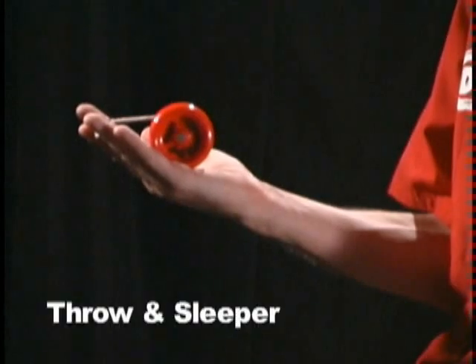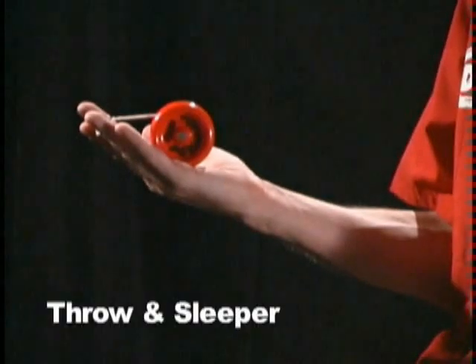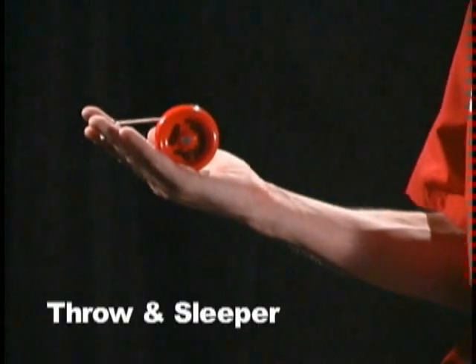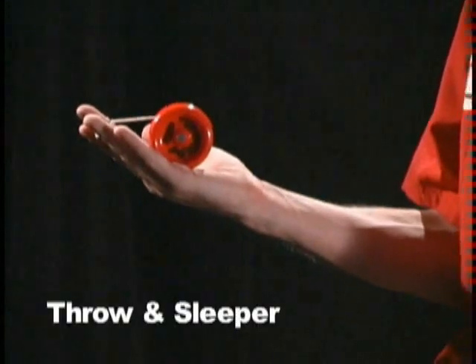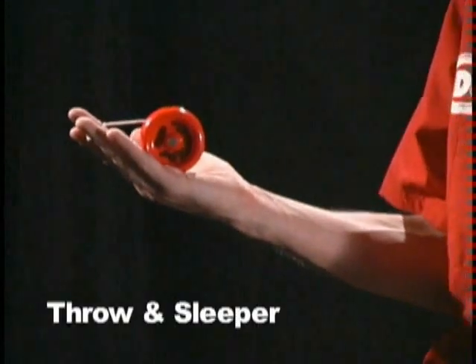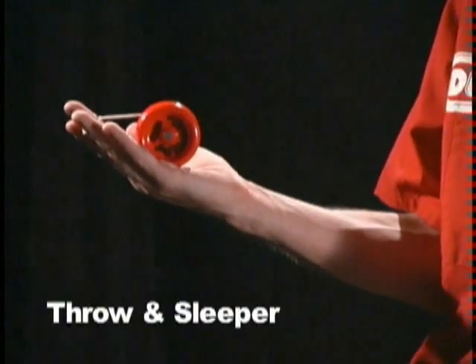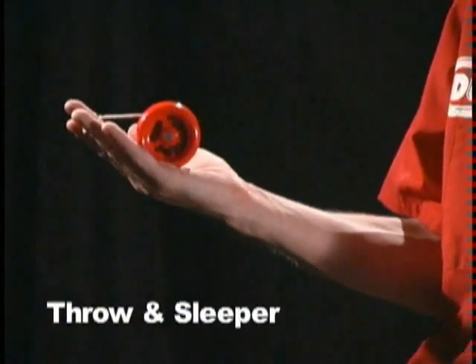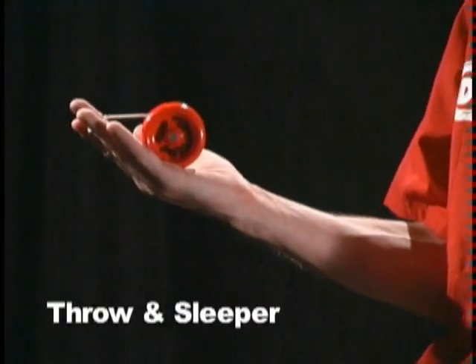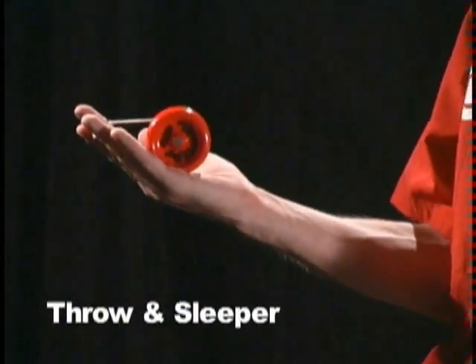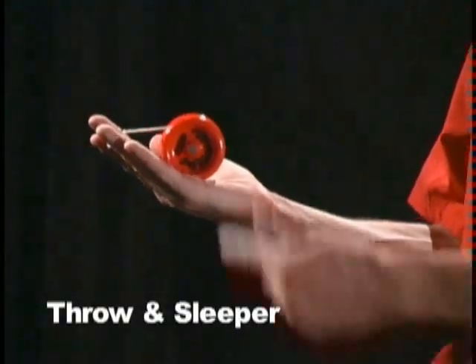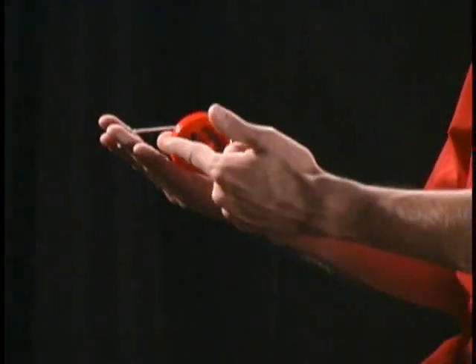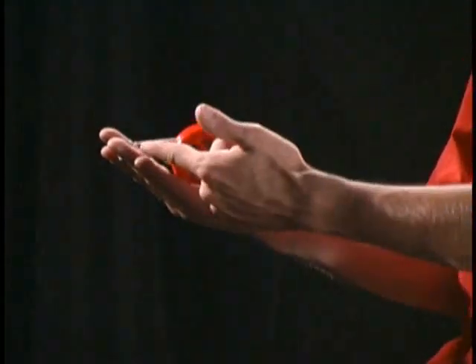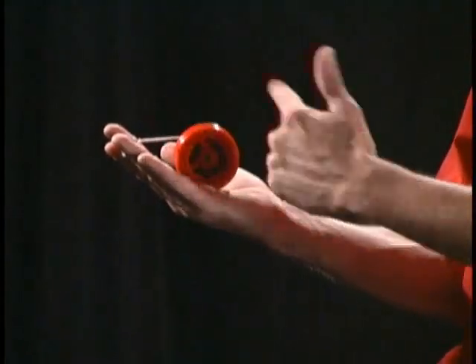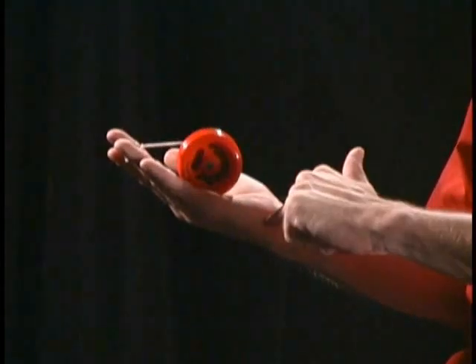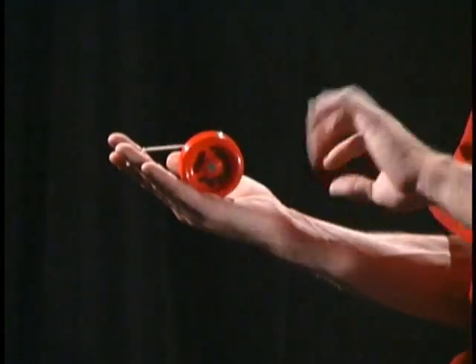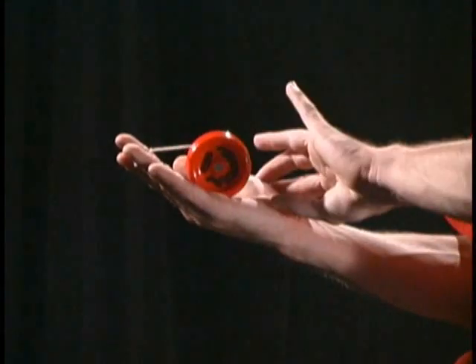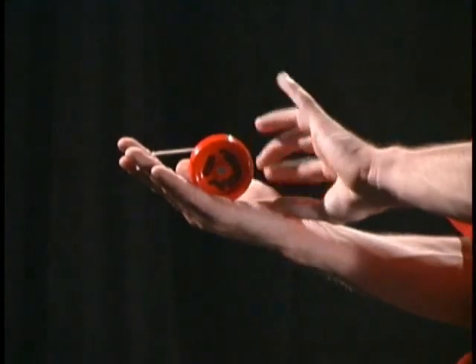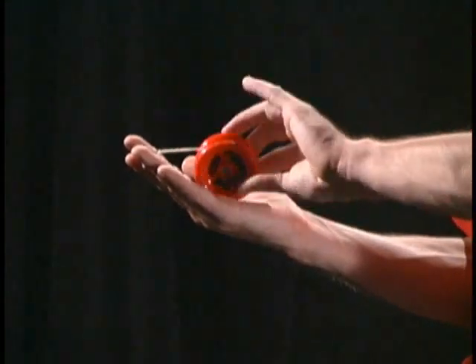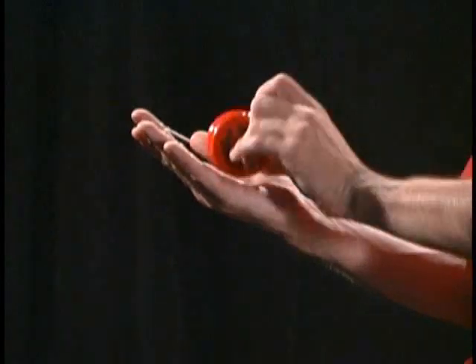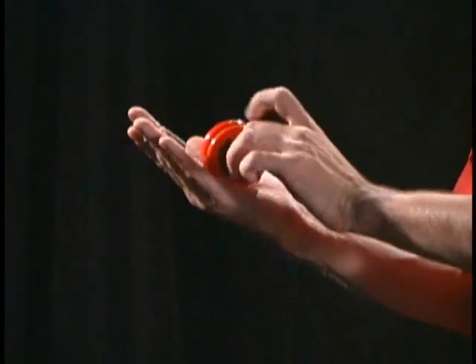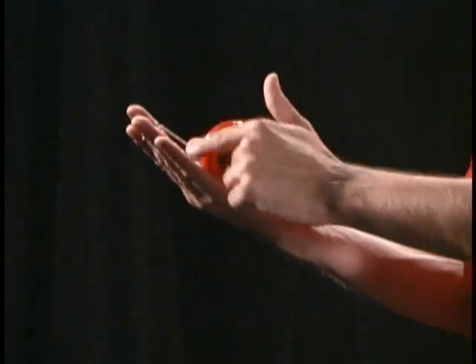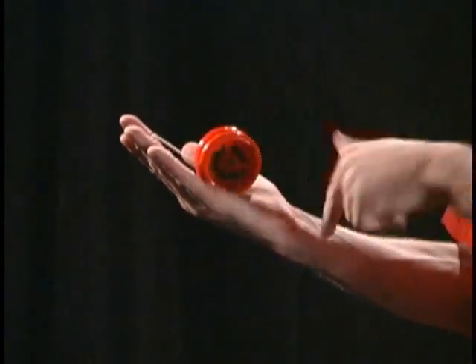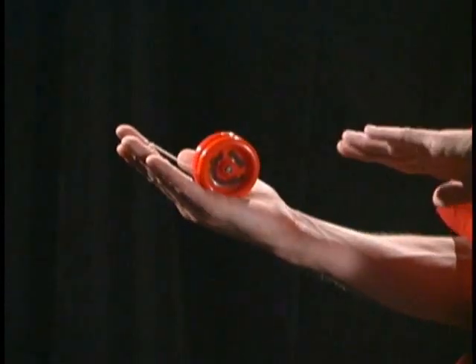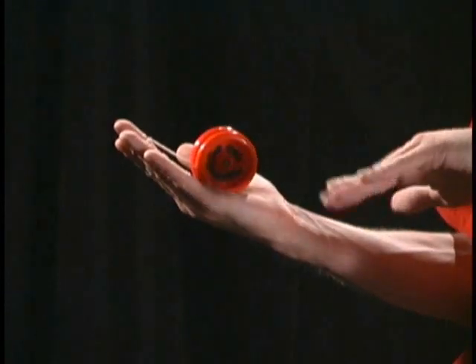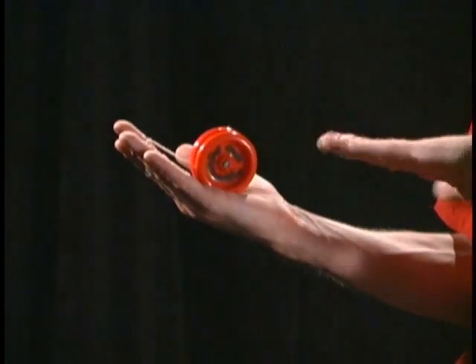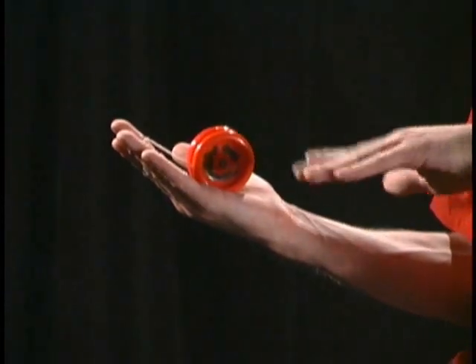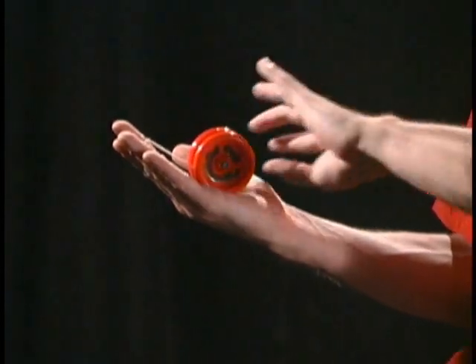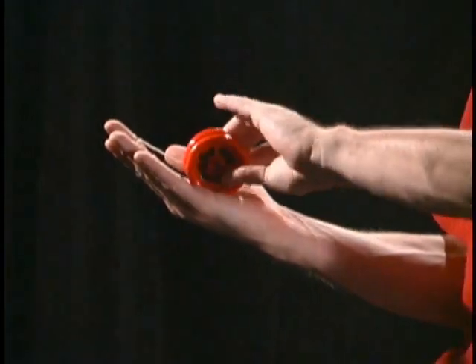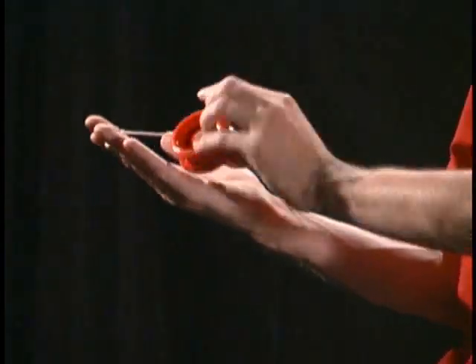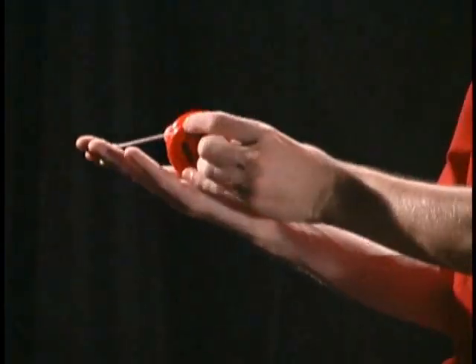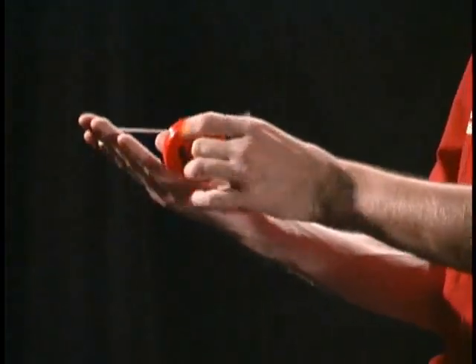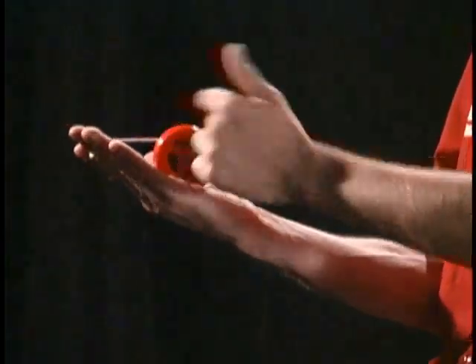Getting ready to throw your yoyo, make sure the string is across the top of the yoyo. If it's across the bottom of the yoyo, it's not going to work. Make sure your string is across the top of the yoyo.